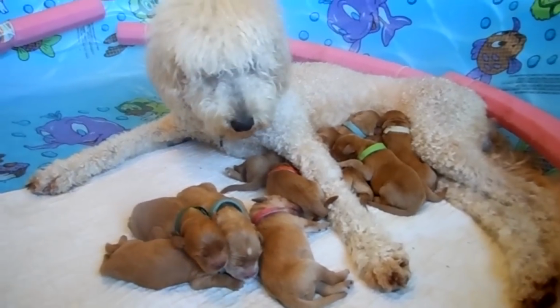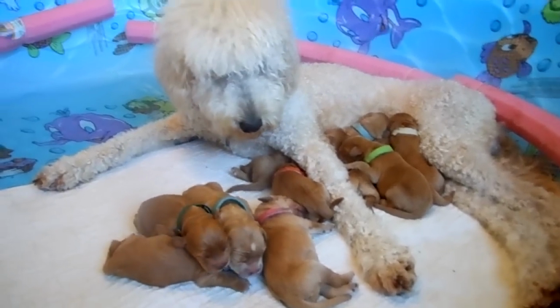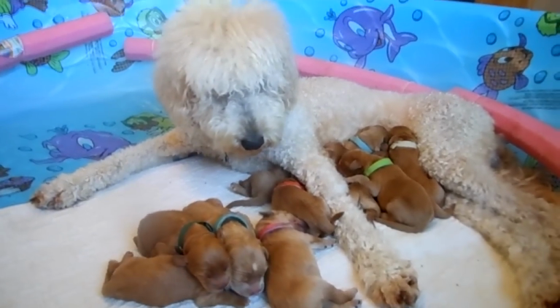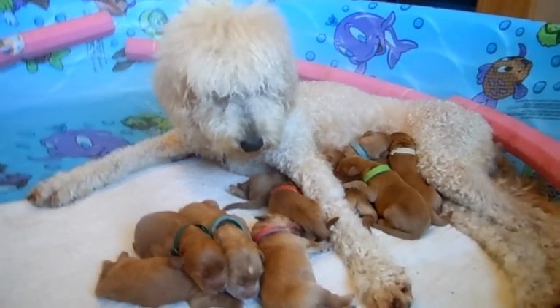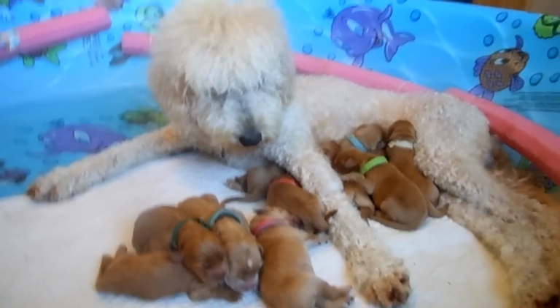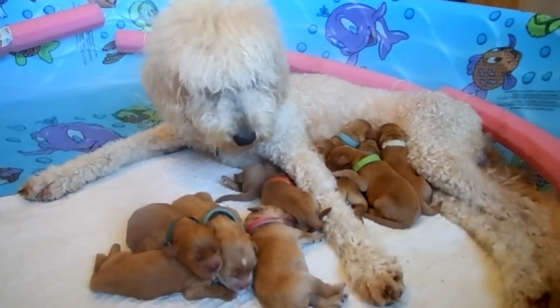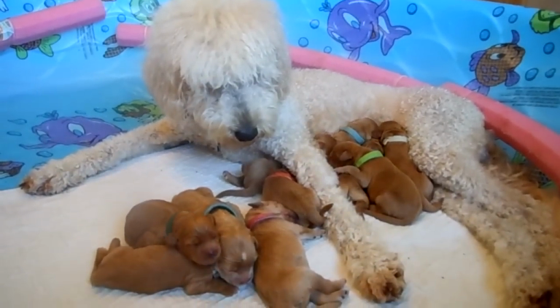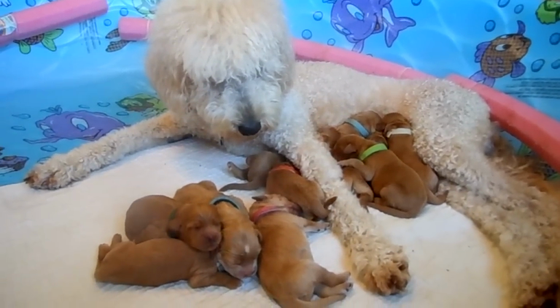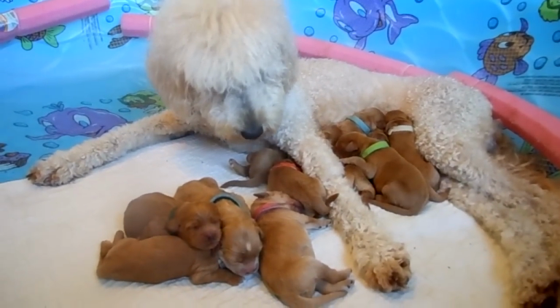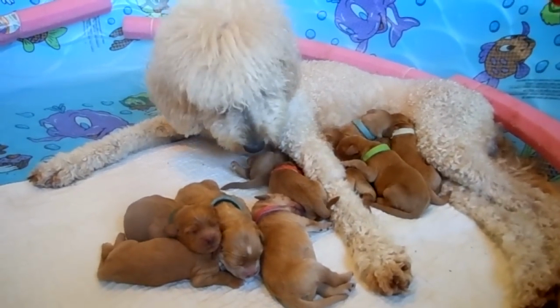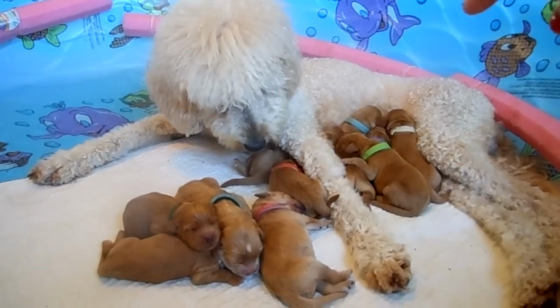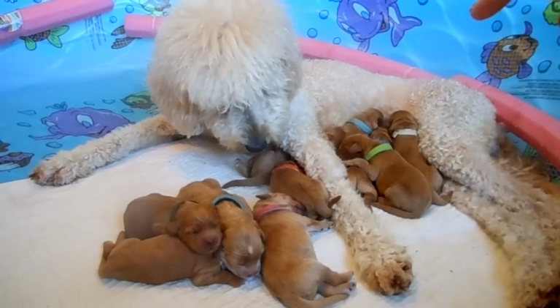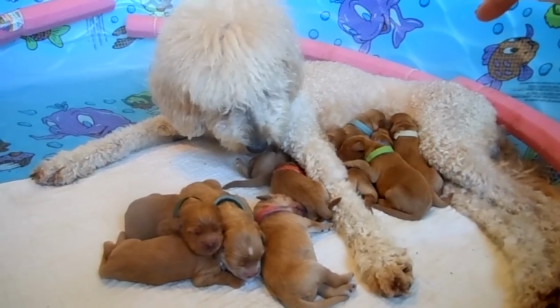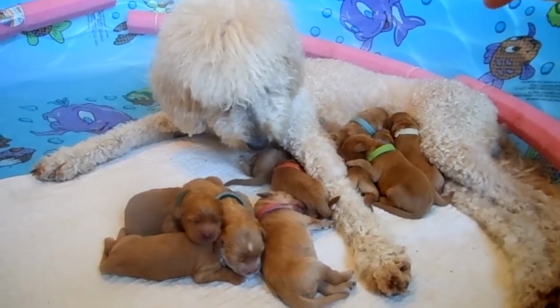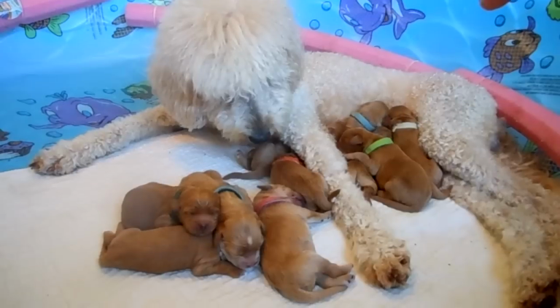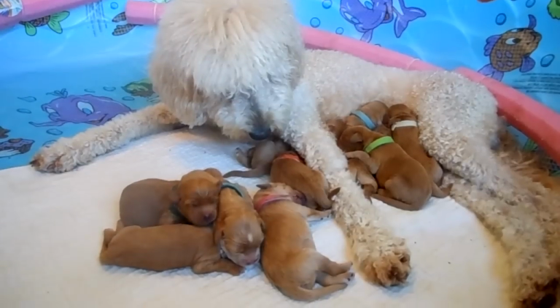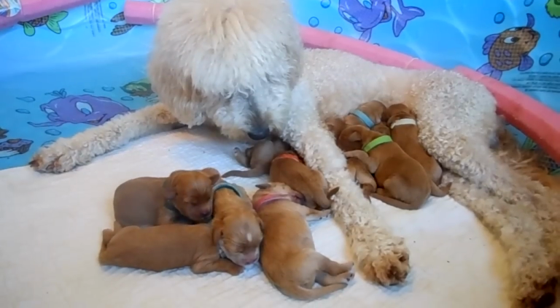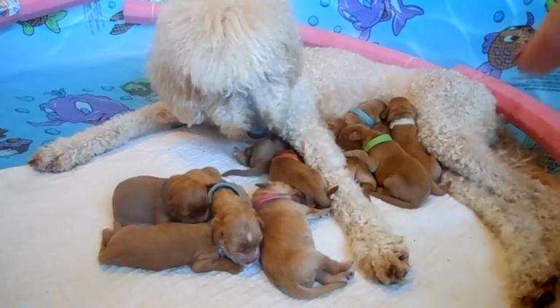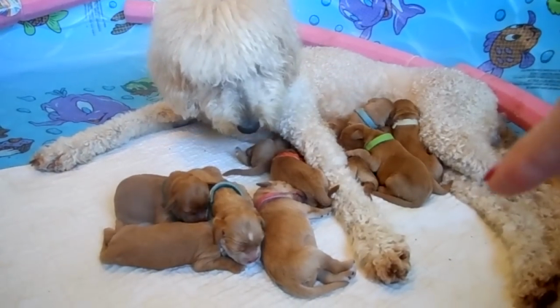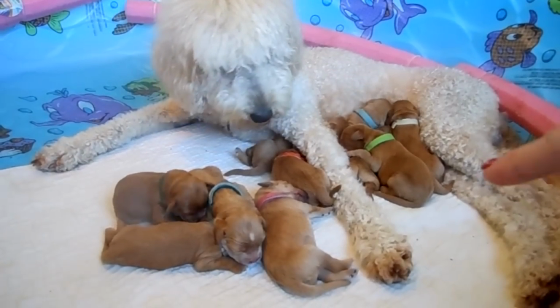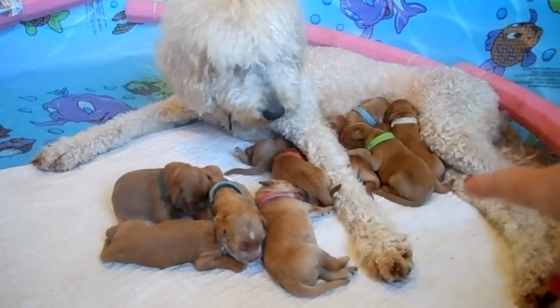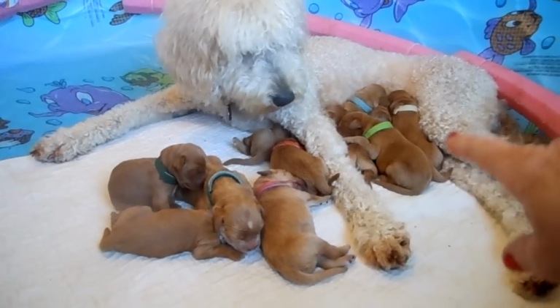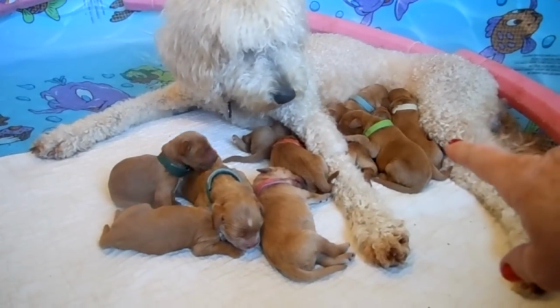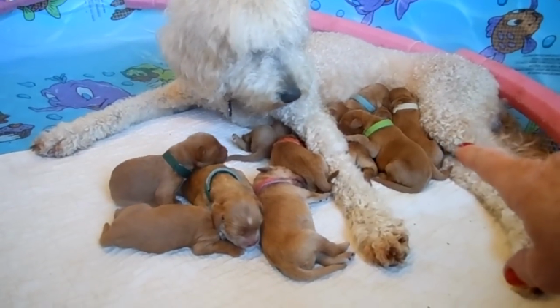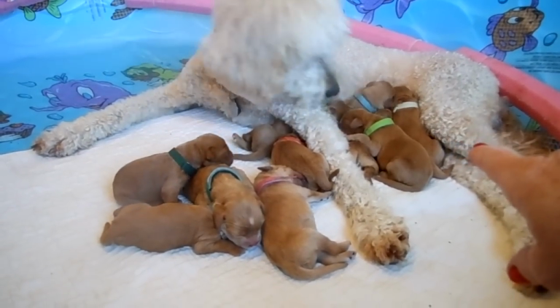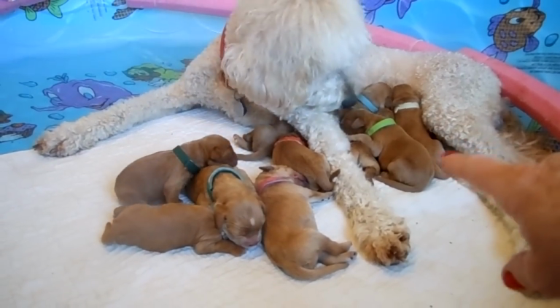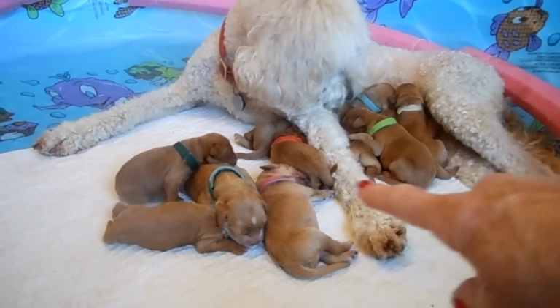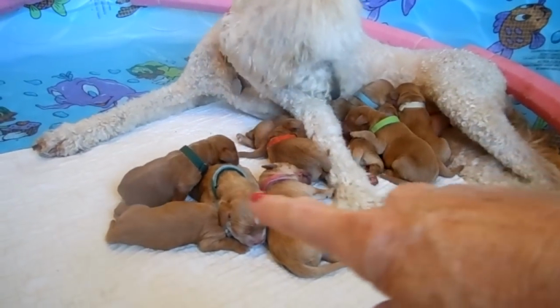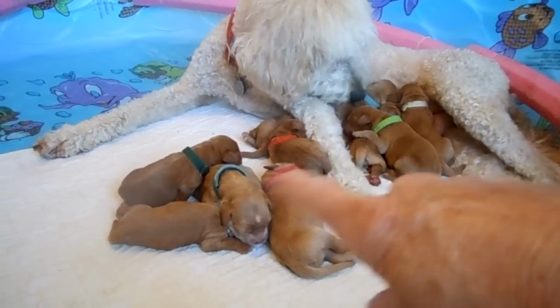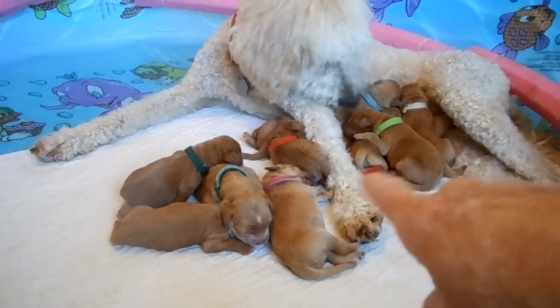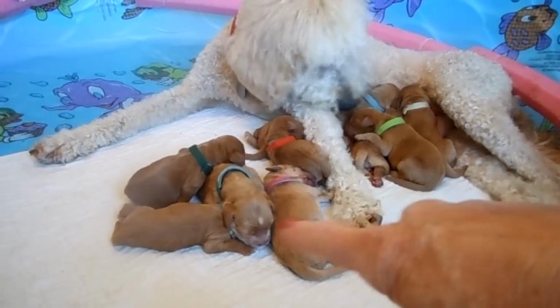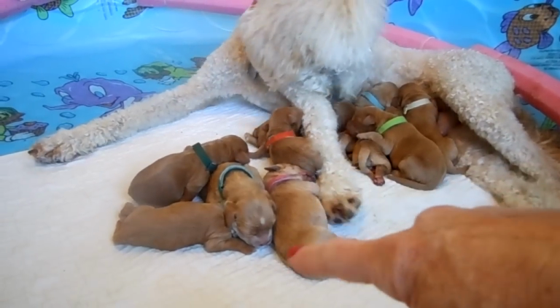You can see a couple of them bumping their heads up and down — they're nursing over there, and then the lime green one is sleeping as the rest of these are sleeping in front here.